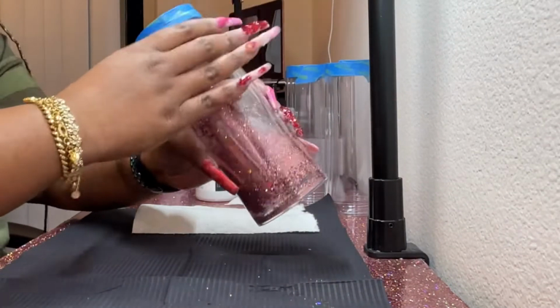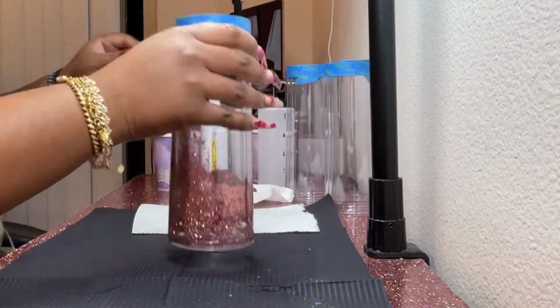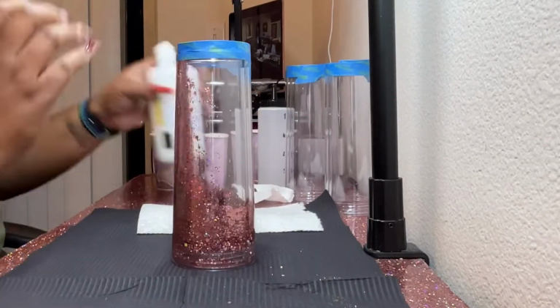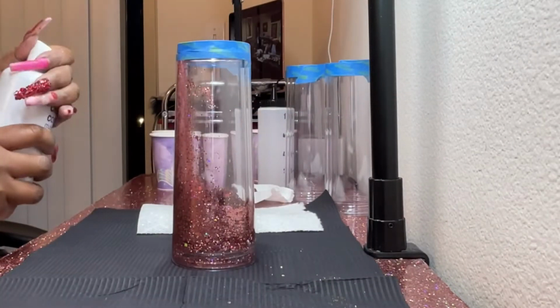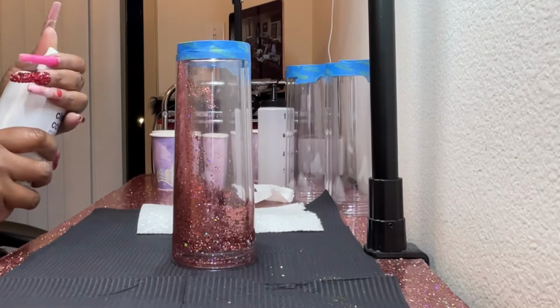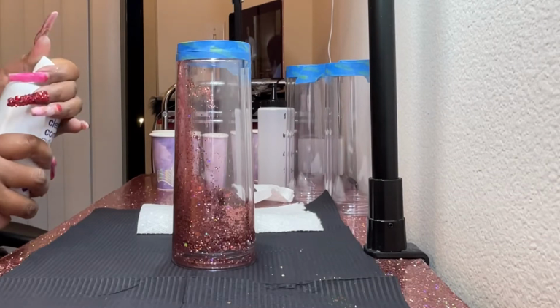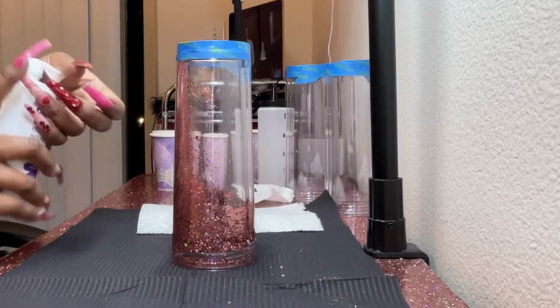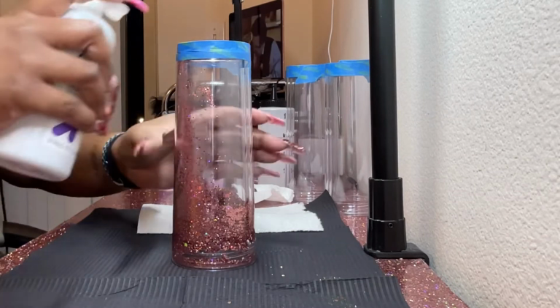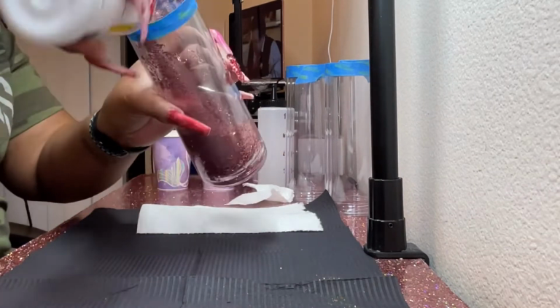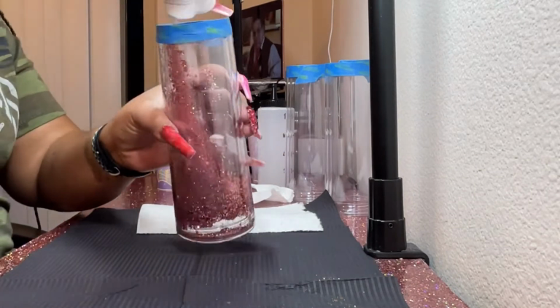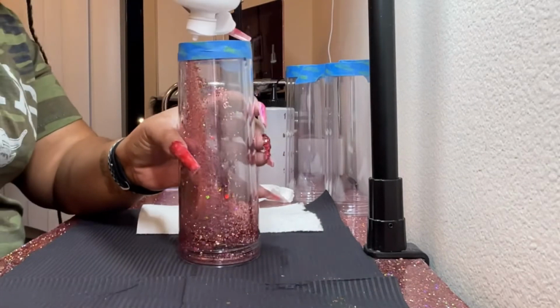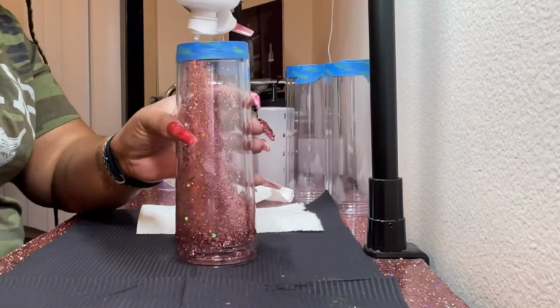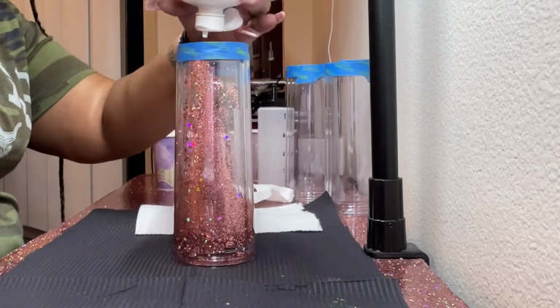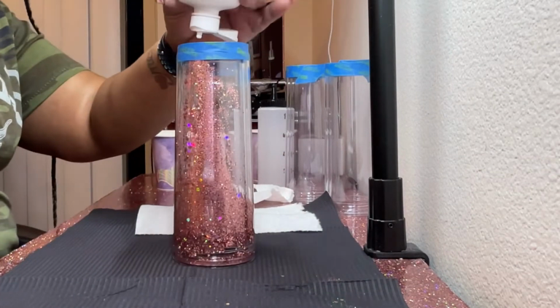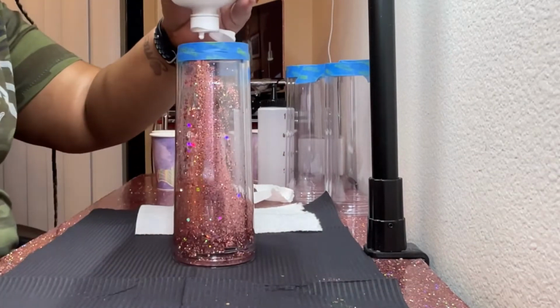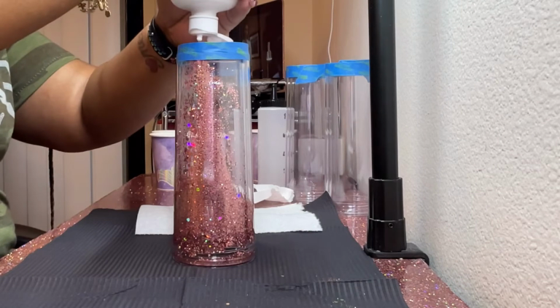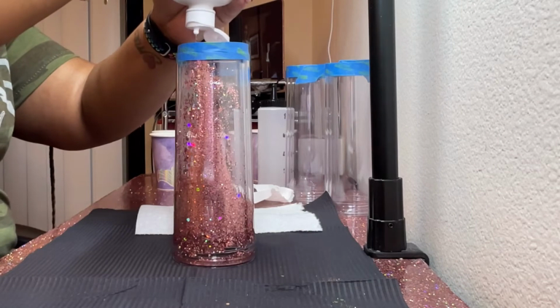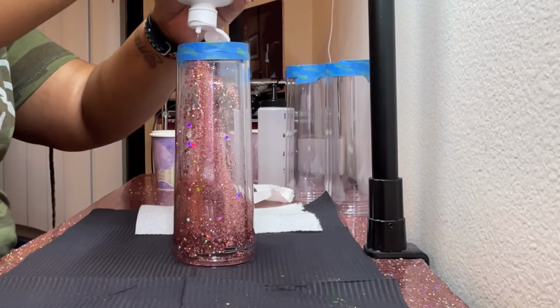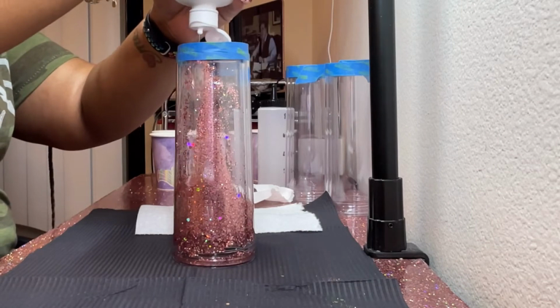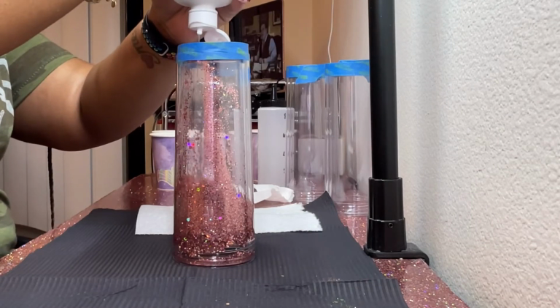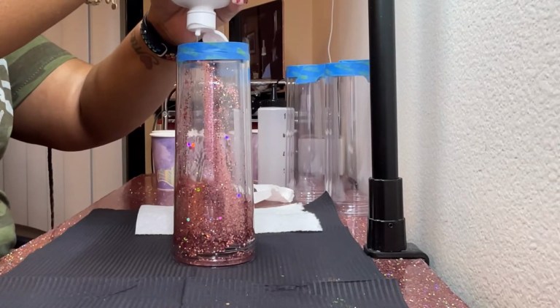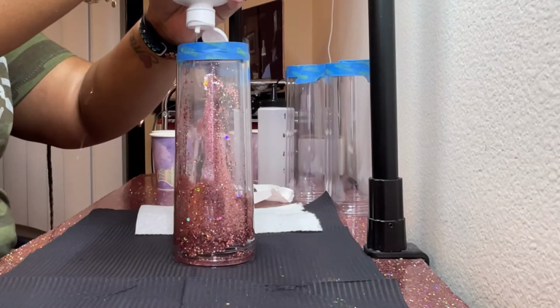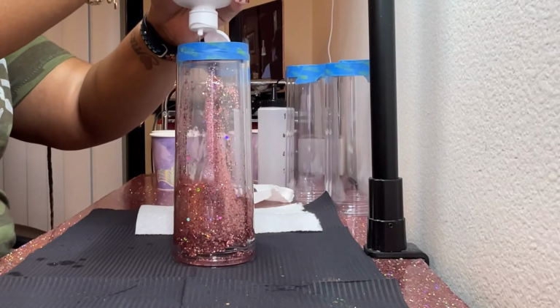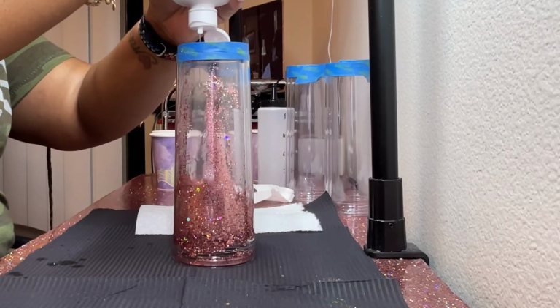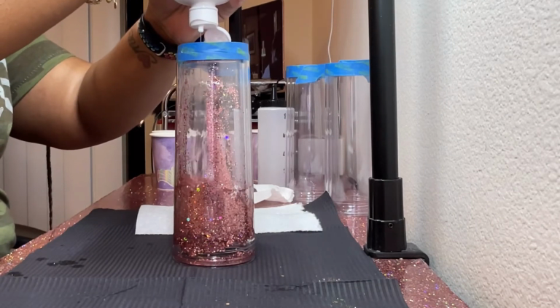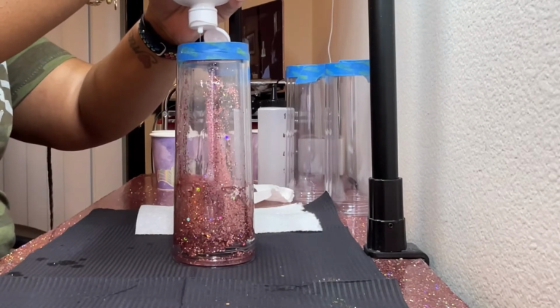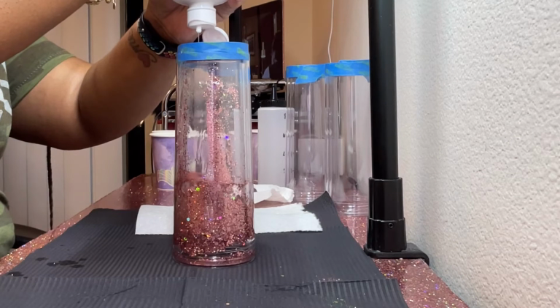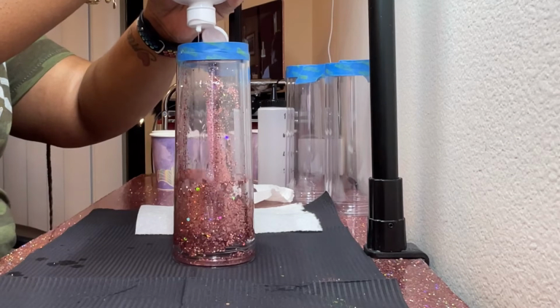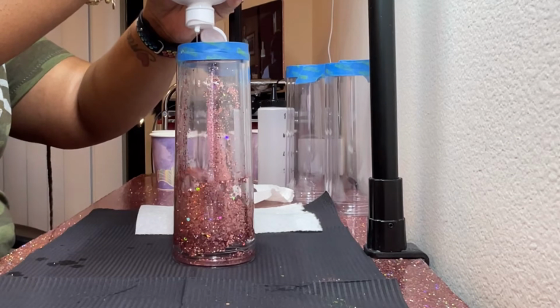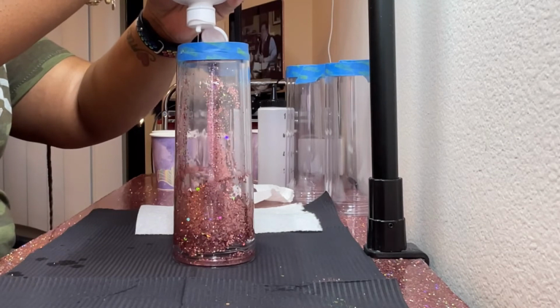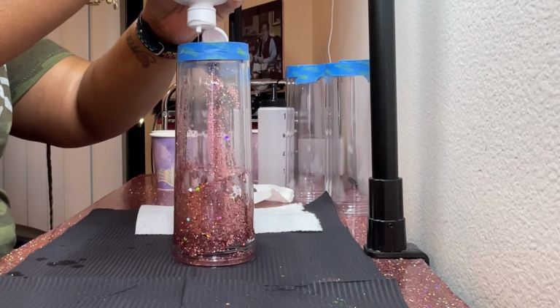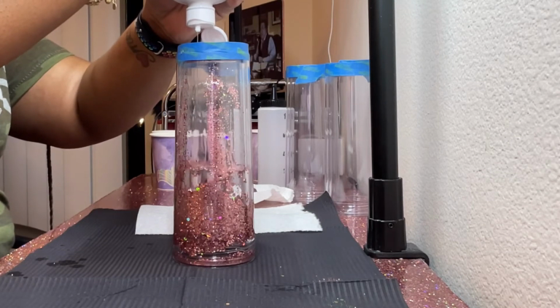So I always like to have something down on the table, because, look, with my table — I did my table myself. Yes, my table's Rose Gold, and it matches this cup right here. So if you ain't caught the trend, your girl likes Rose Gold.